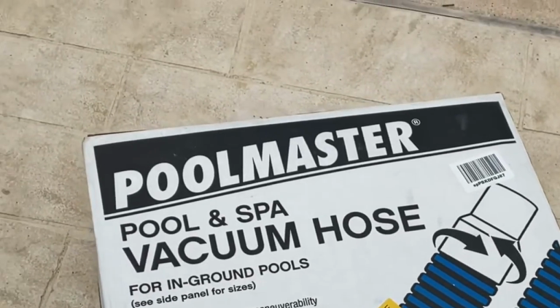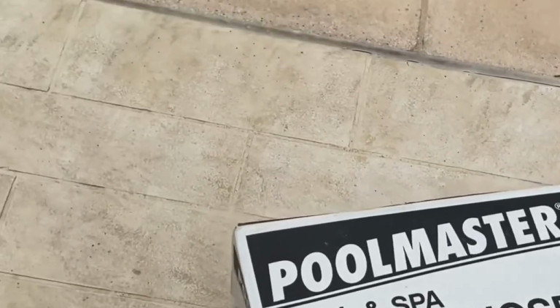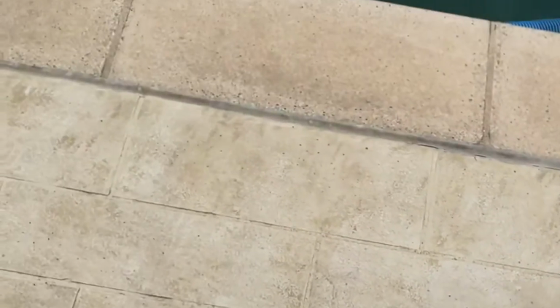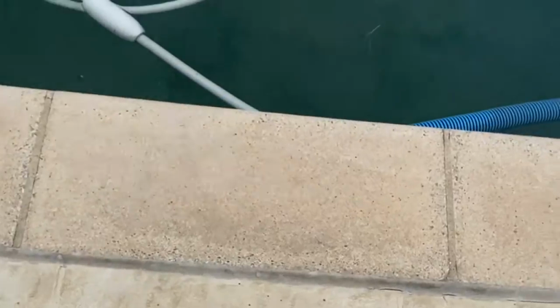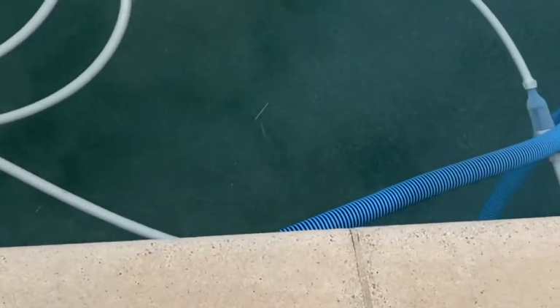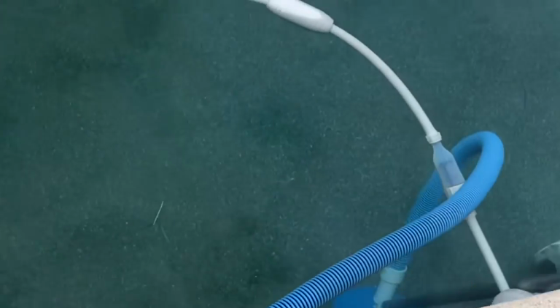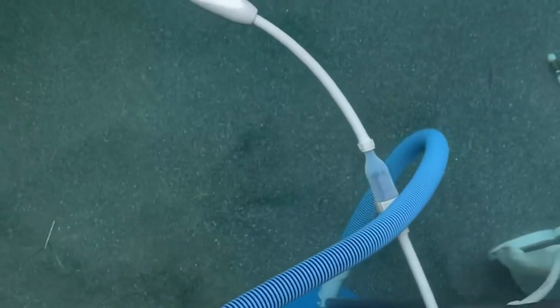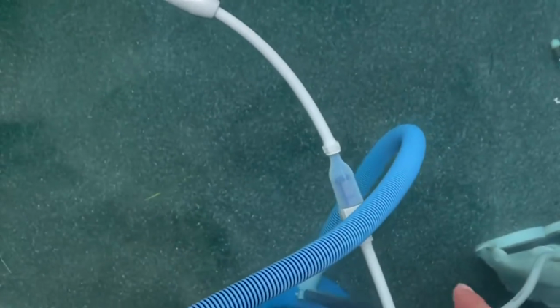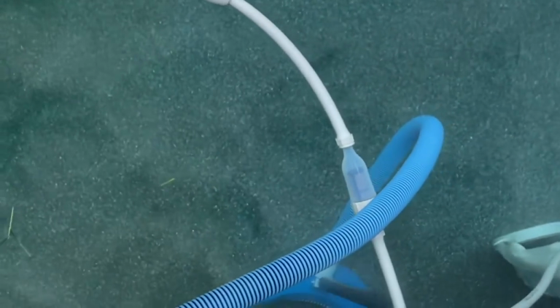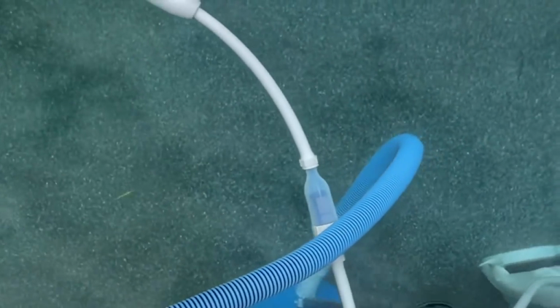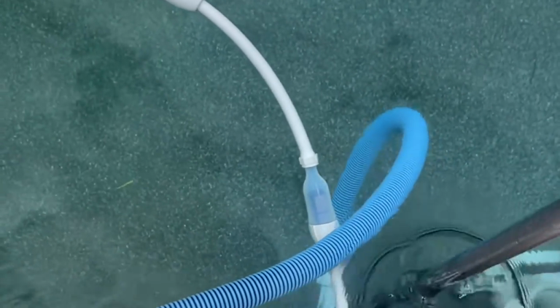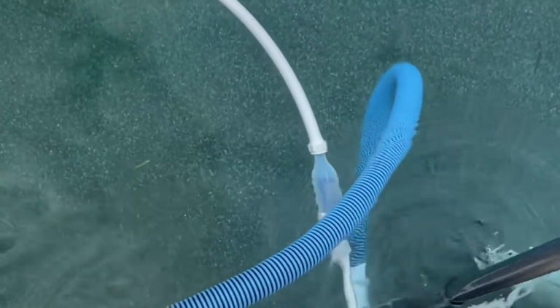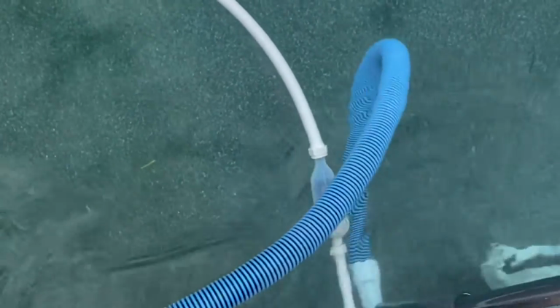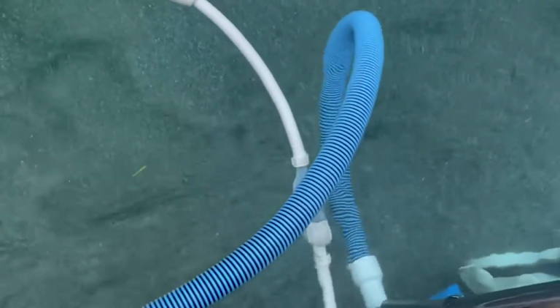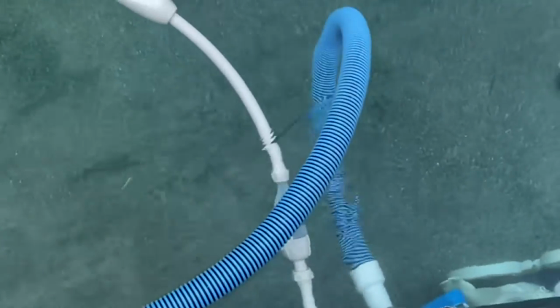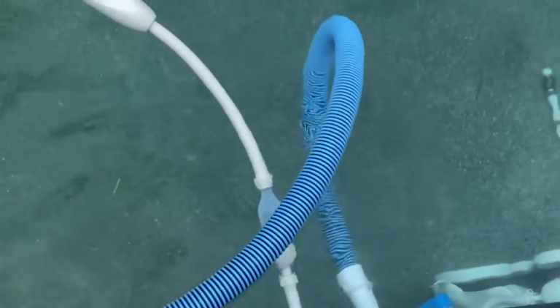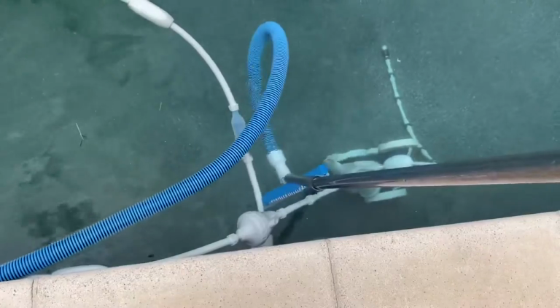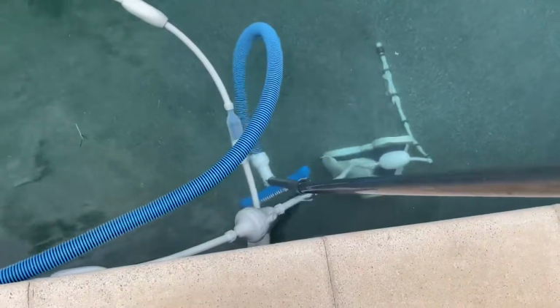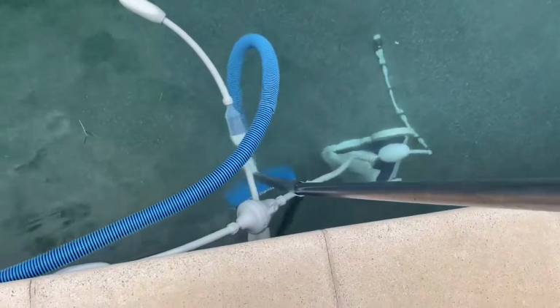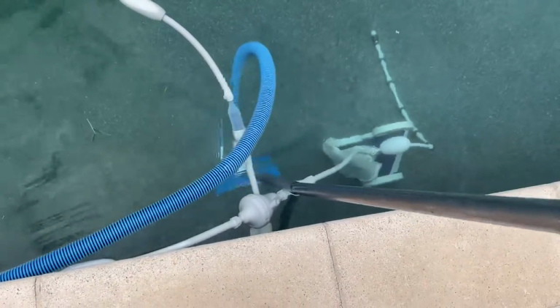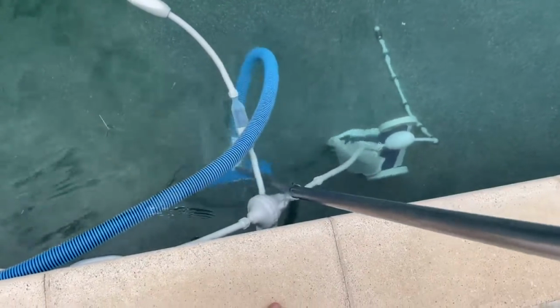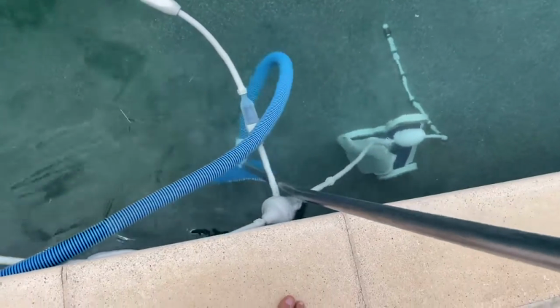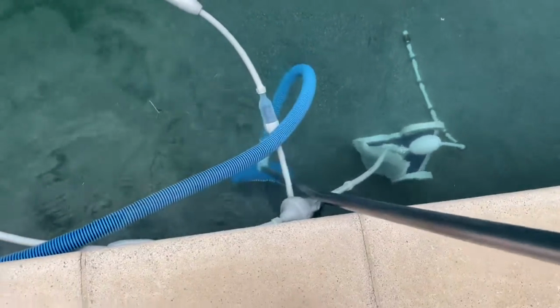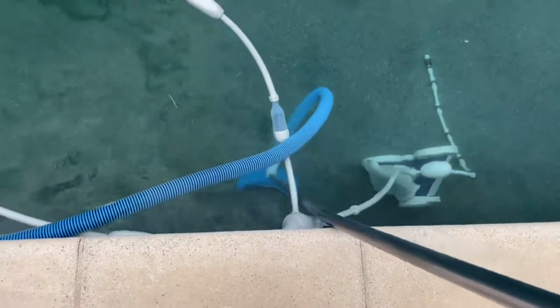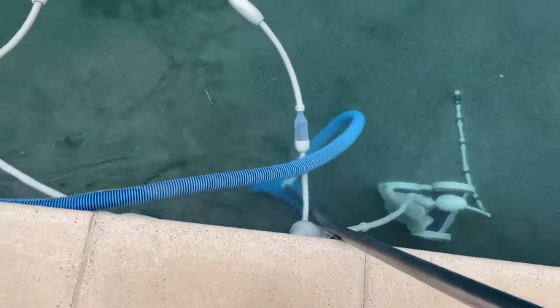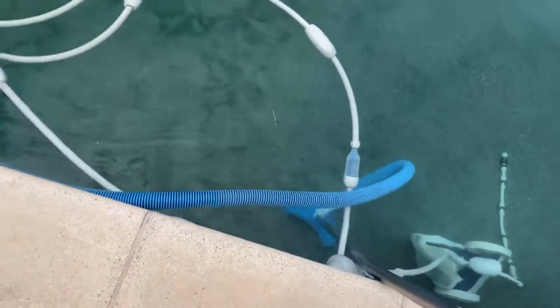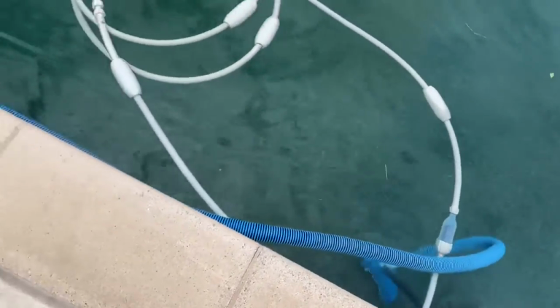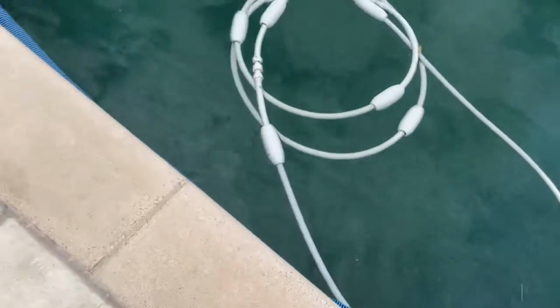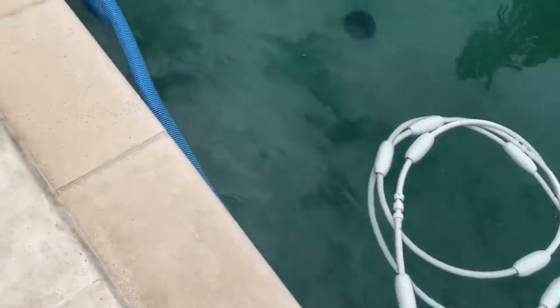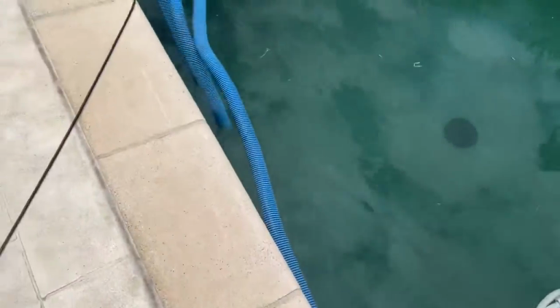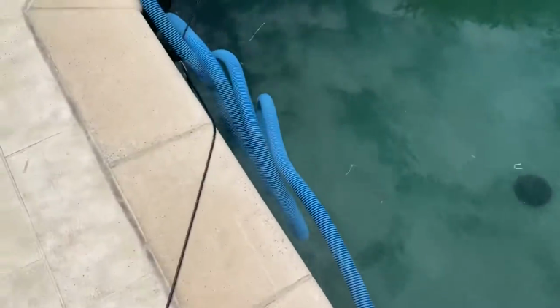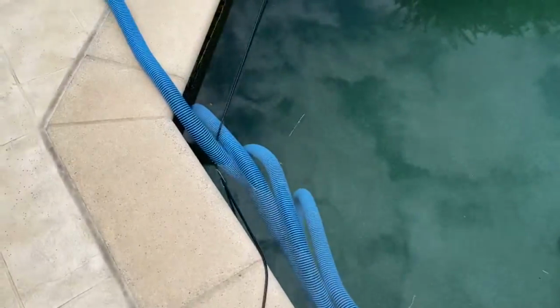It is very simple to set up. Right now mine is set up — I have the pole, I have the vacuum head, and the hose connected on one side here. And then I have the other side attached to the skimmer, which is way down over here.